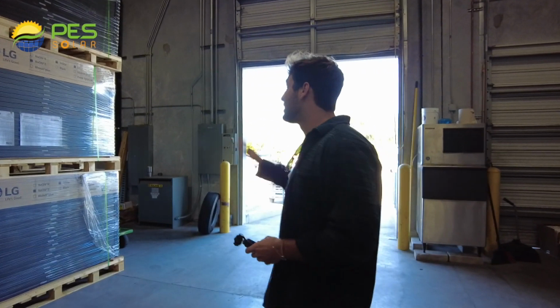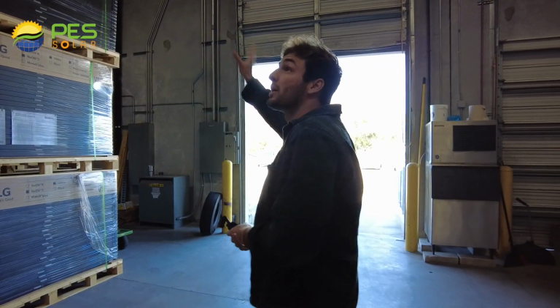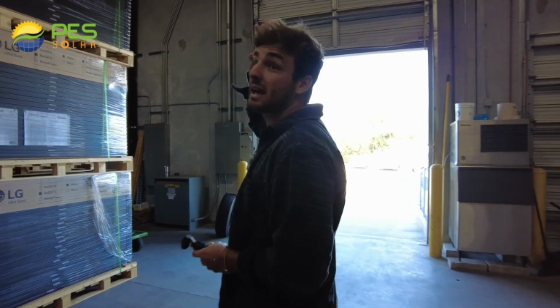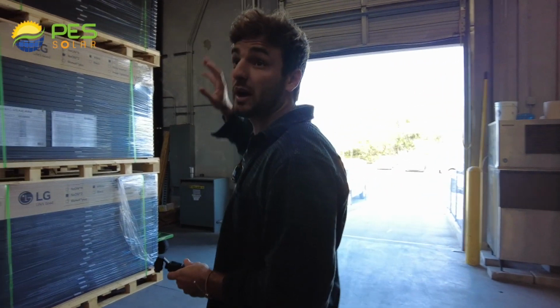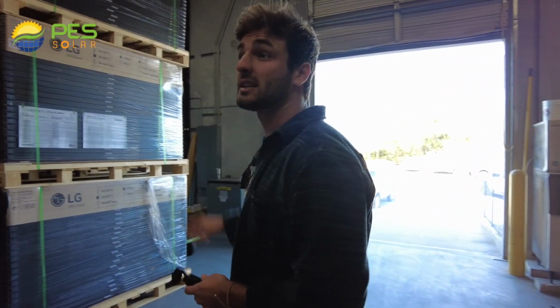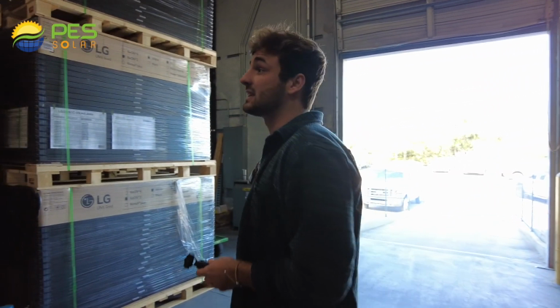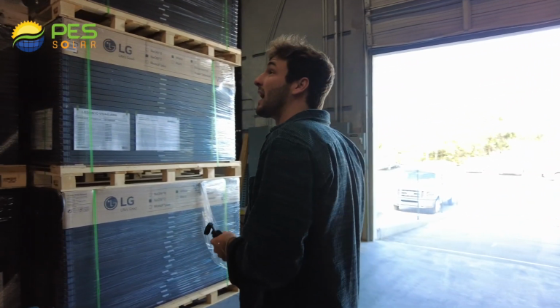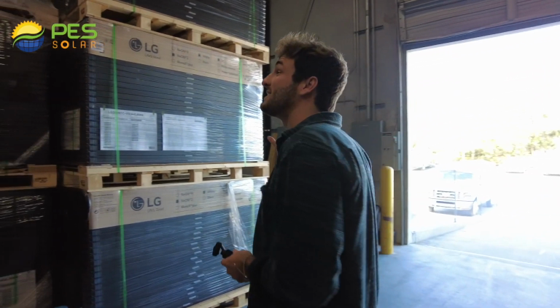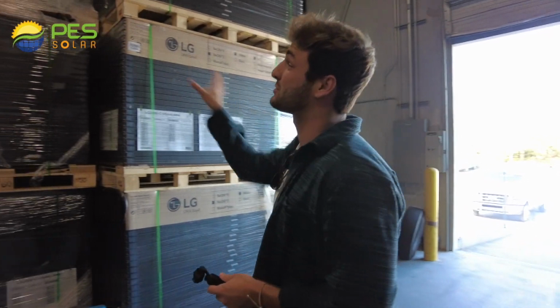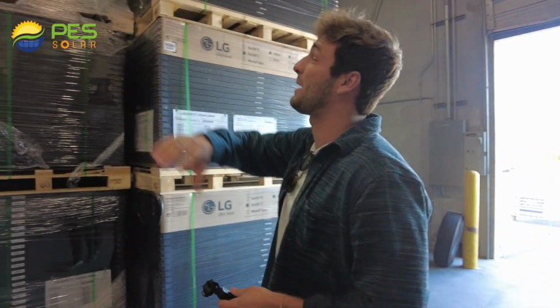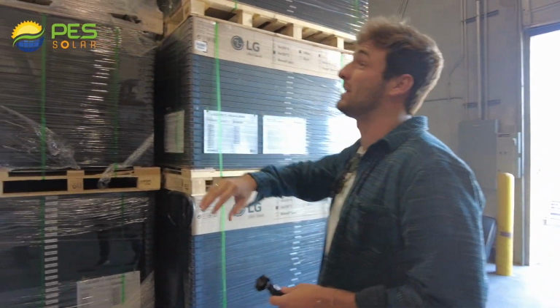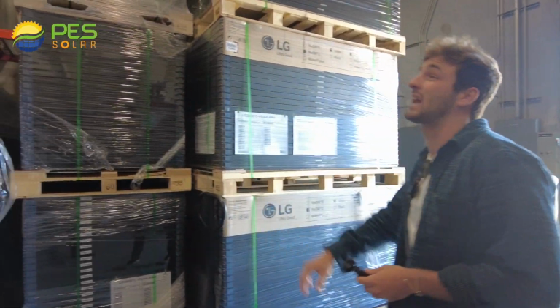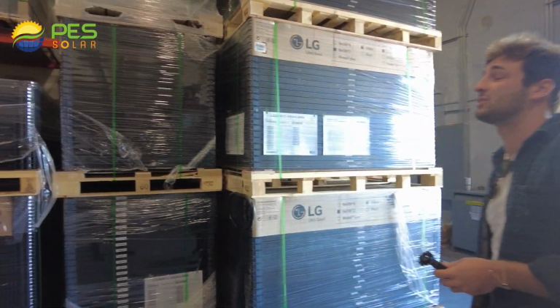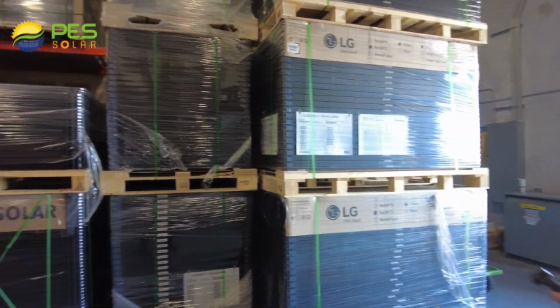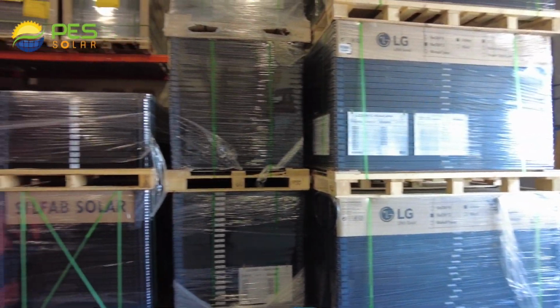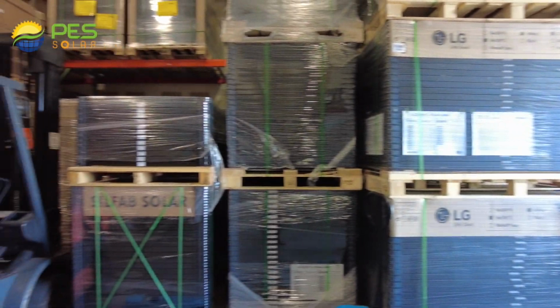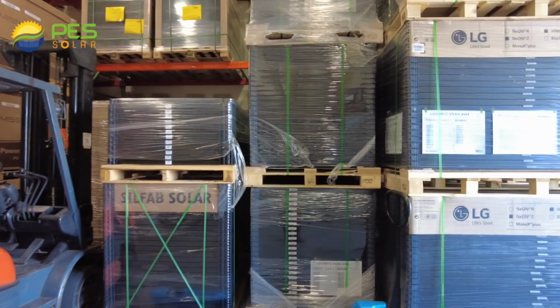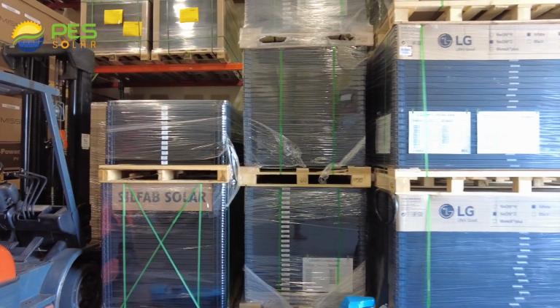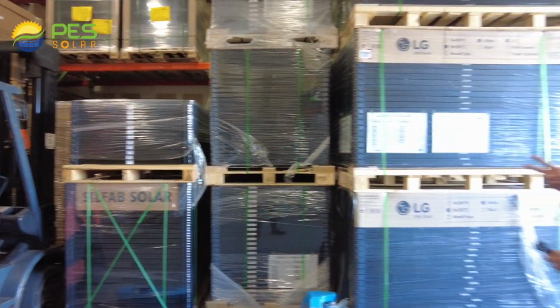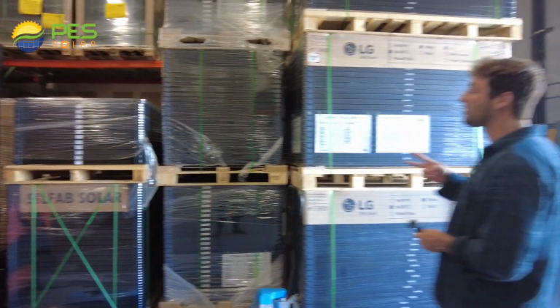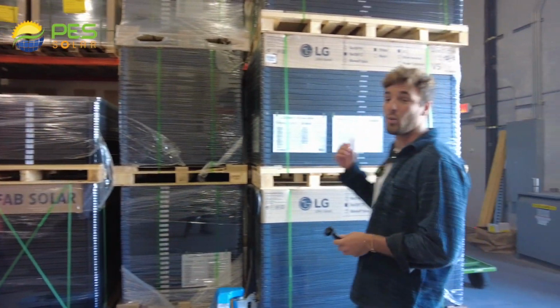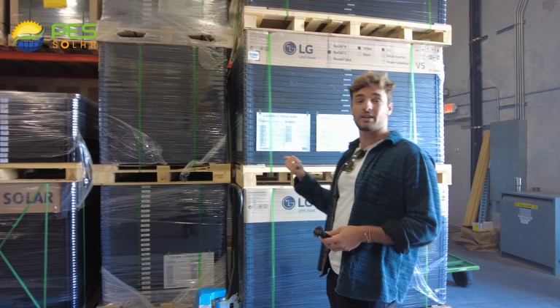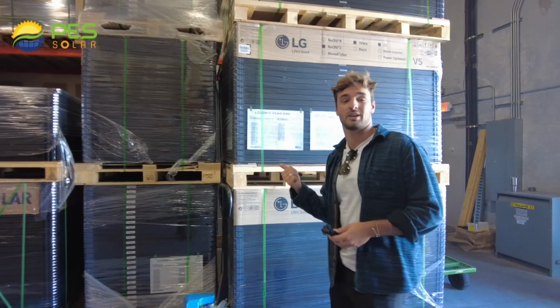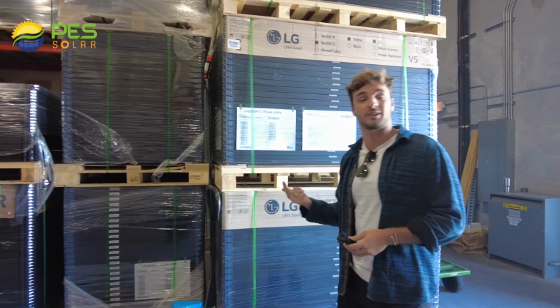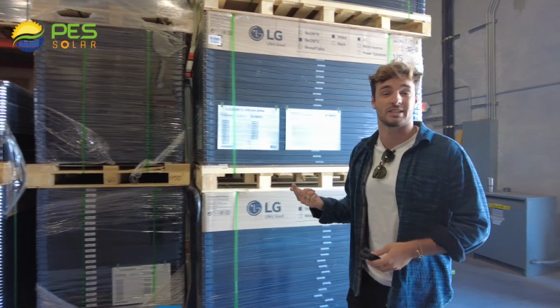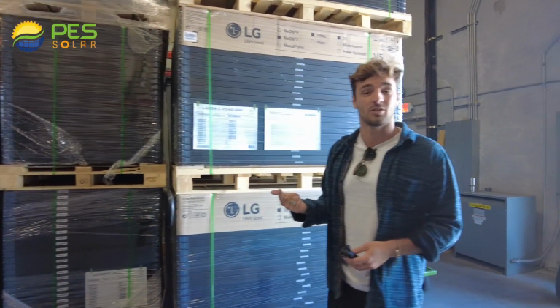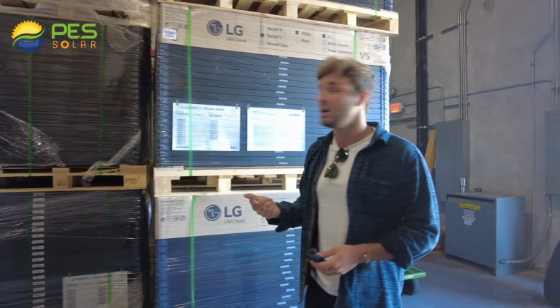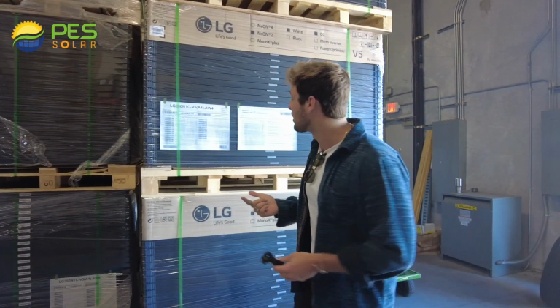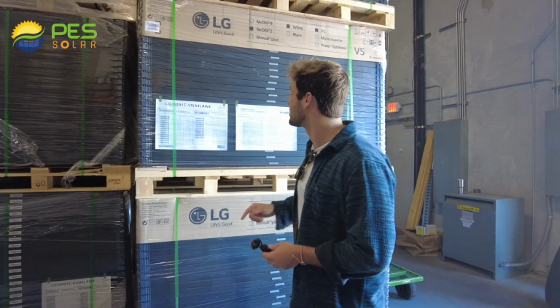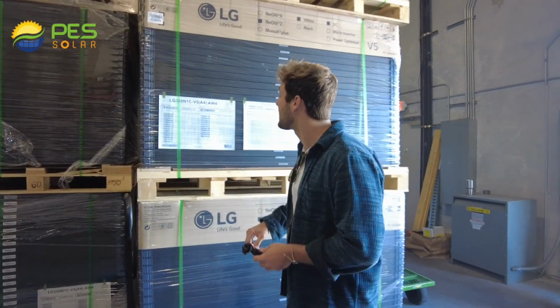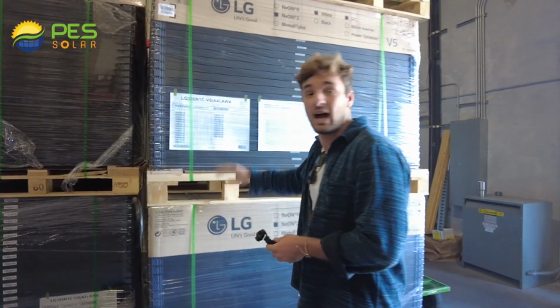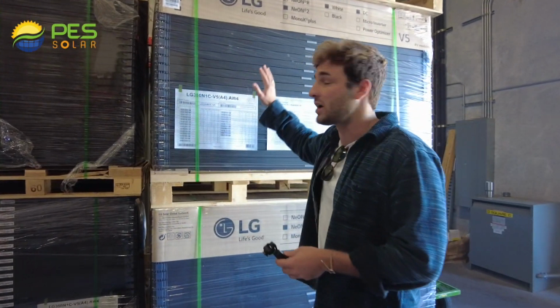Here we're in PES's warehouse. As you can see, we've got every type of solar panel in stock that you could imagine. The two main things we look for are wattage and efficiency. We want to make sure each panel has a high wattage.